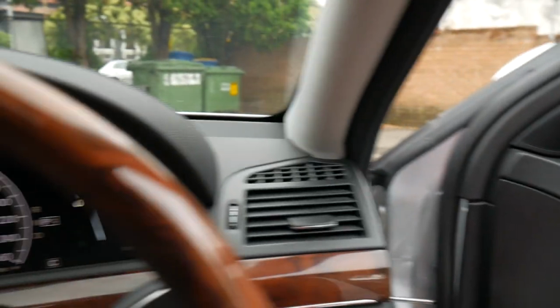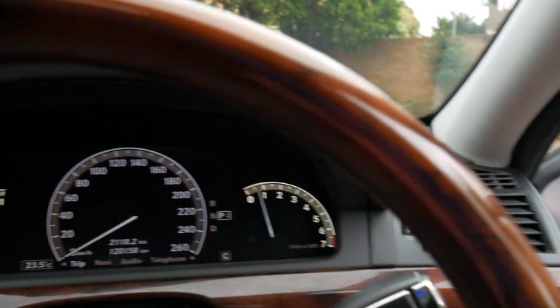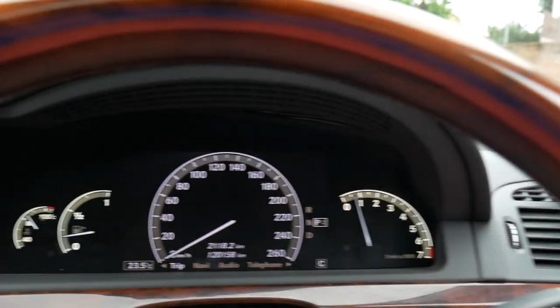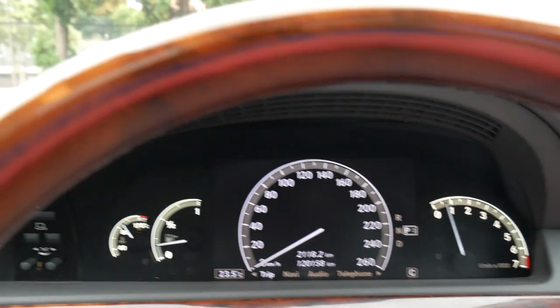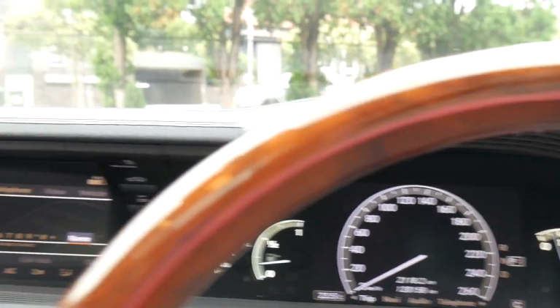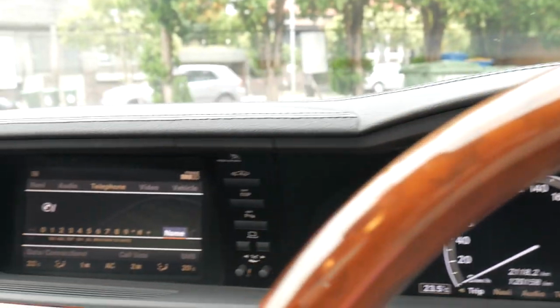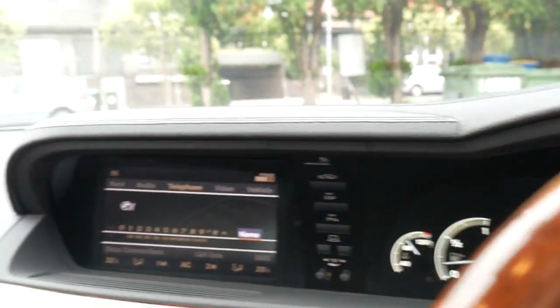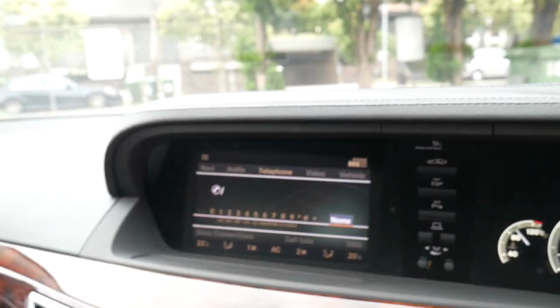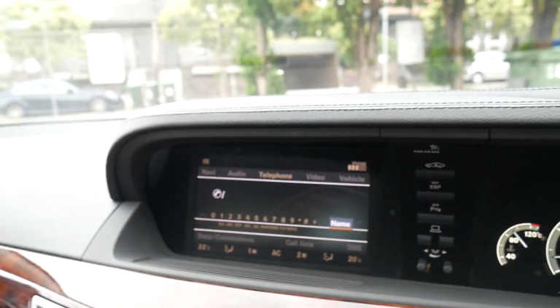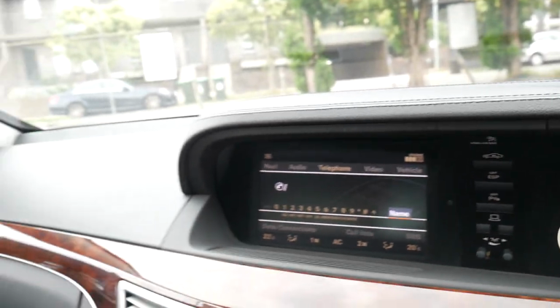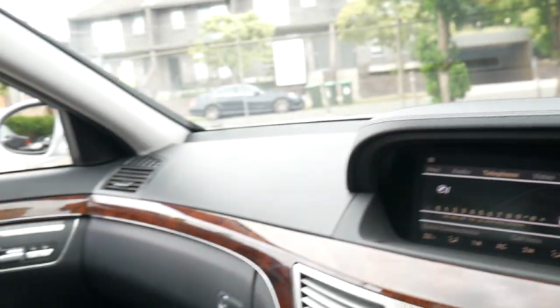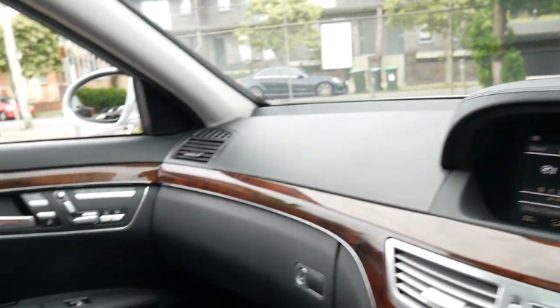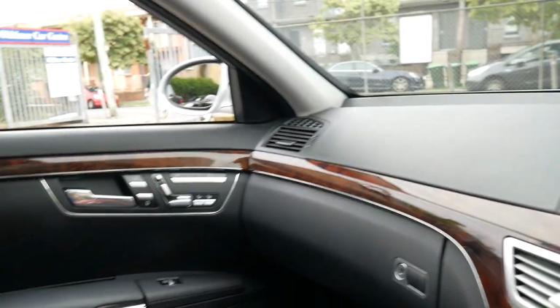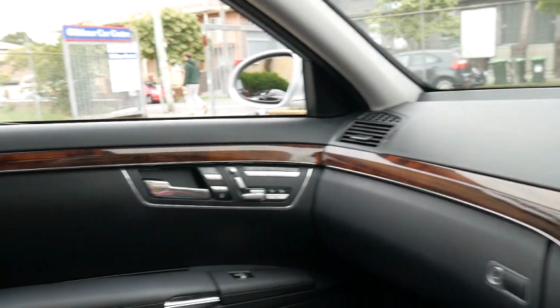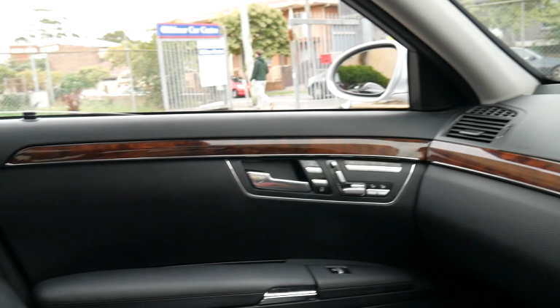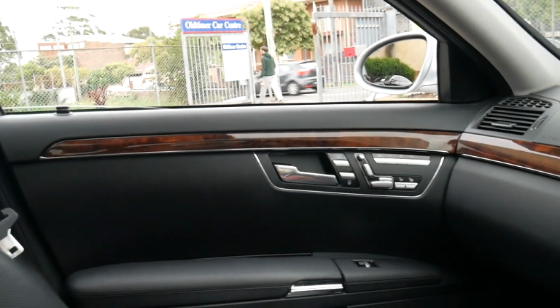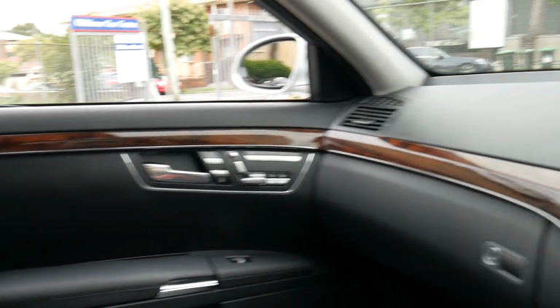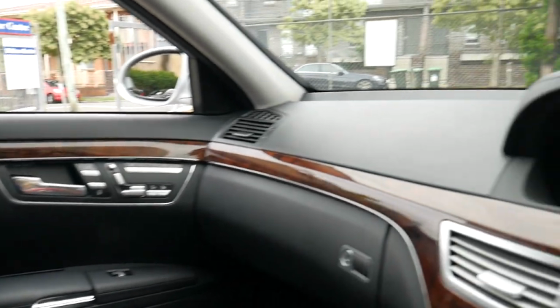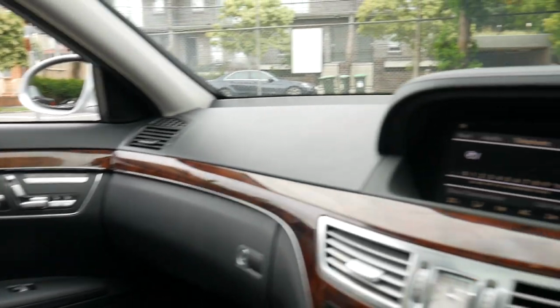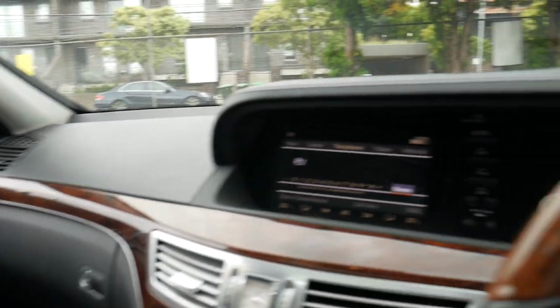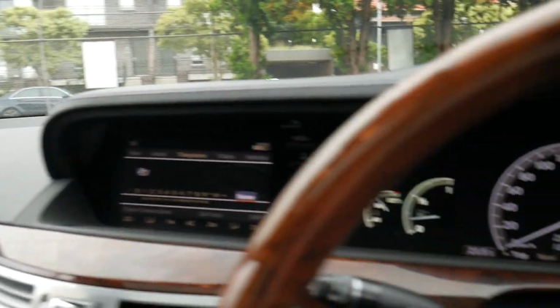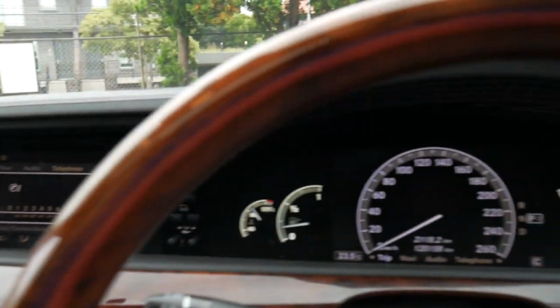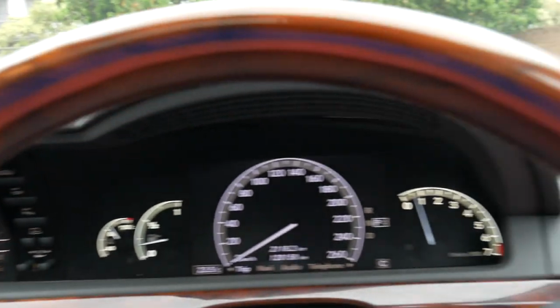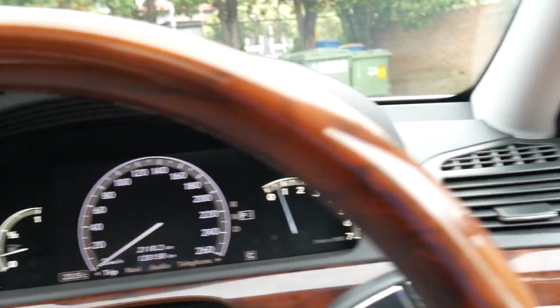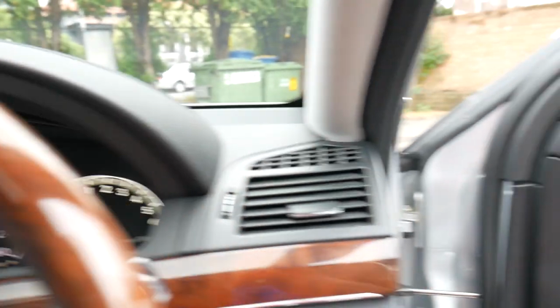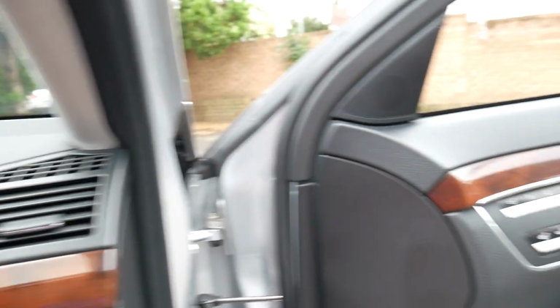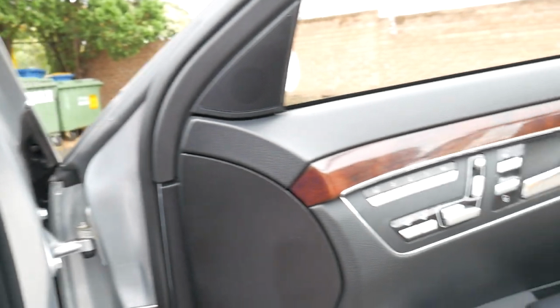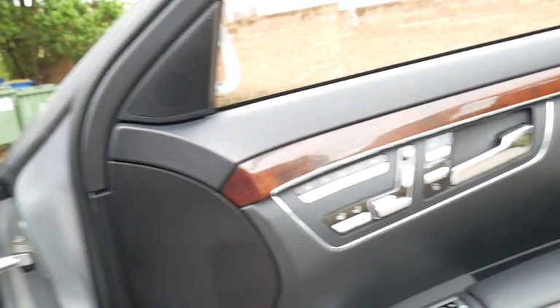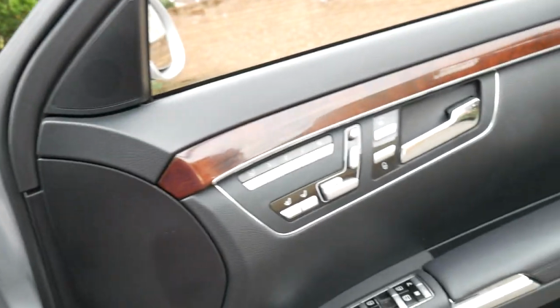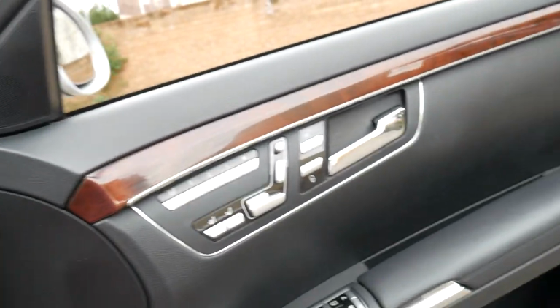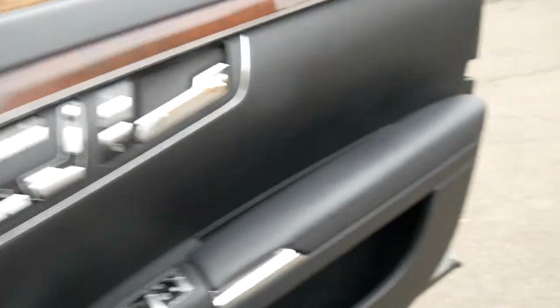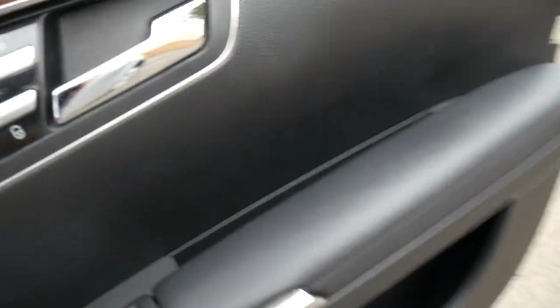With 120,000 kilometres it is quite low. We've just sold two actually — one with 206,000 kilometres and one with 186,000 kilometres — and they drove perfectly. This car also has an excellent service history.